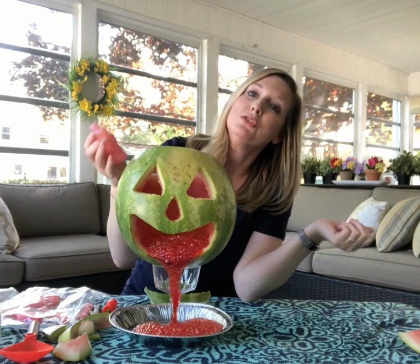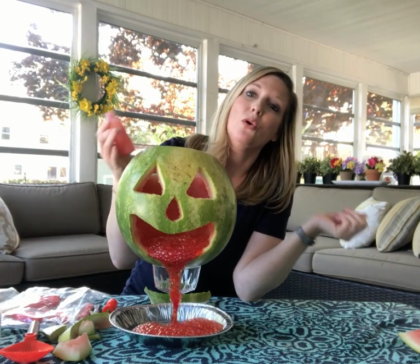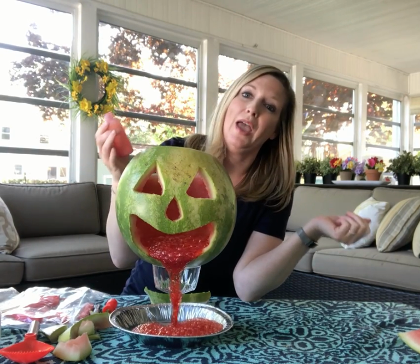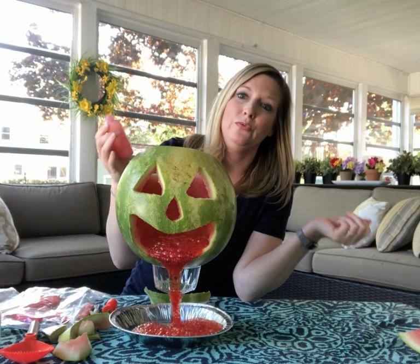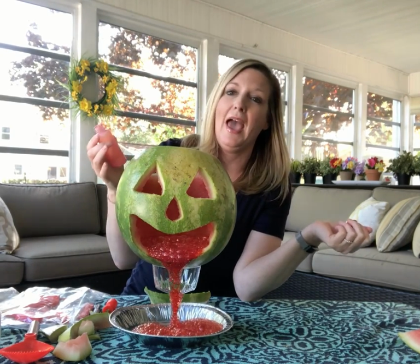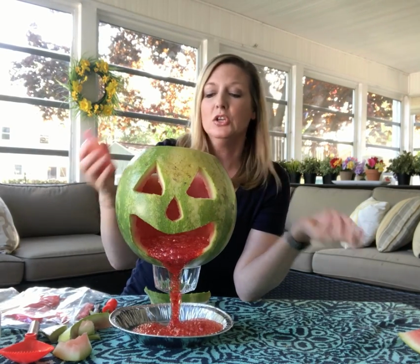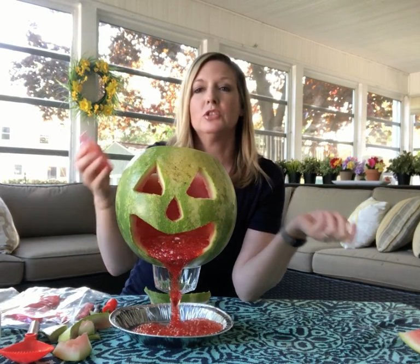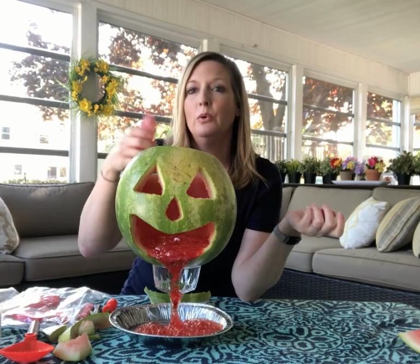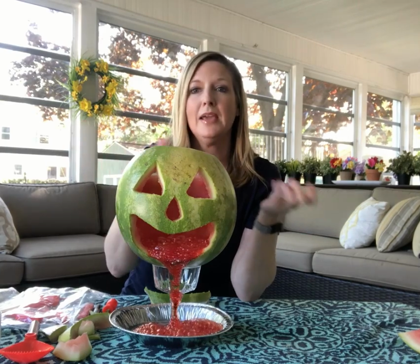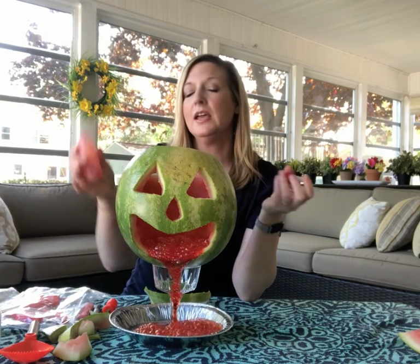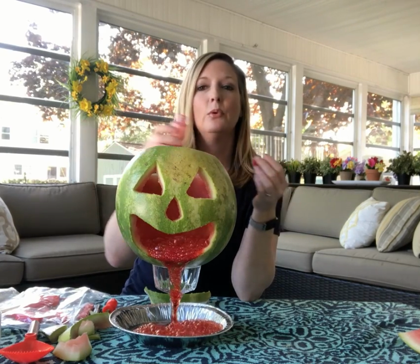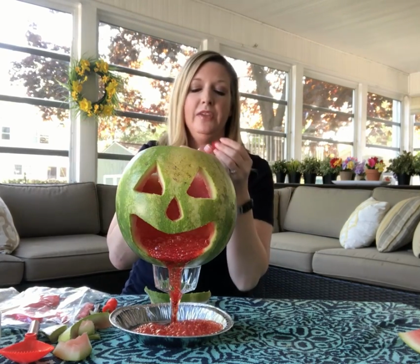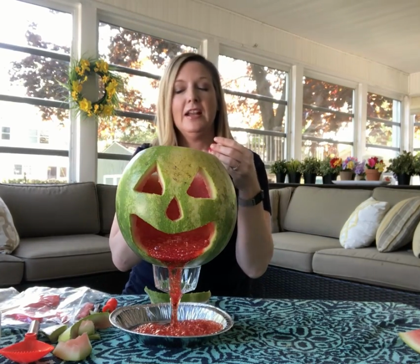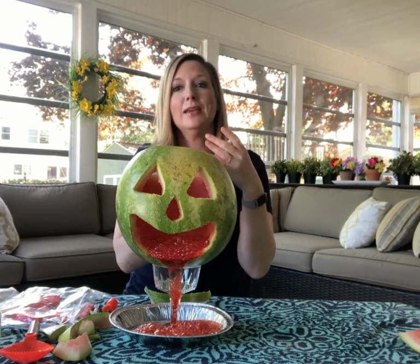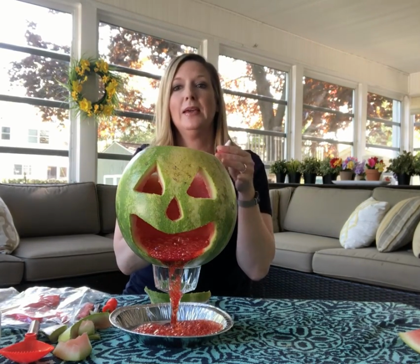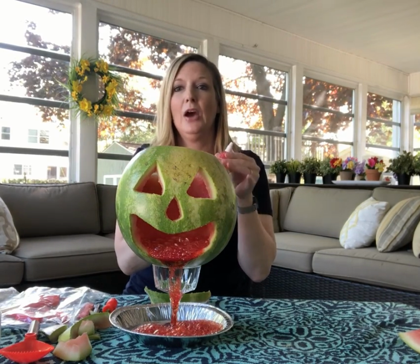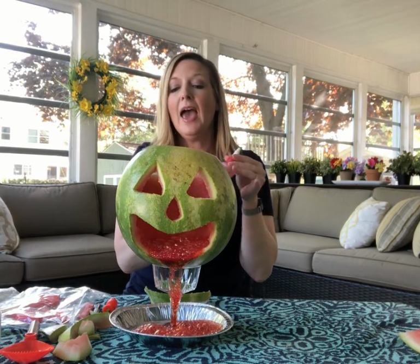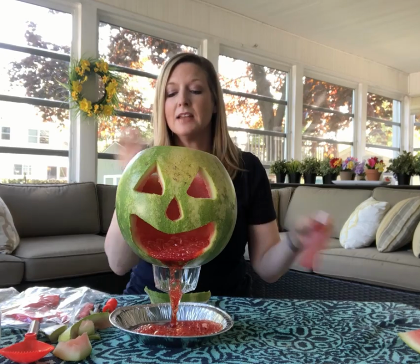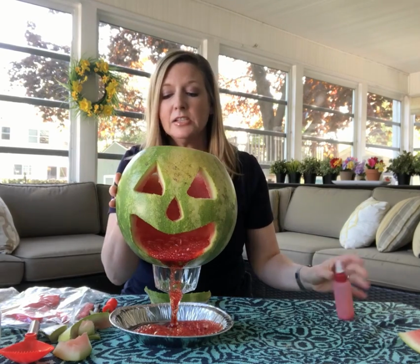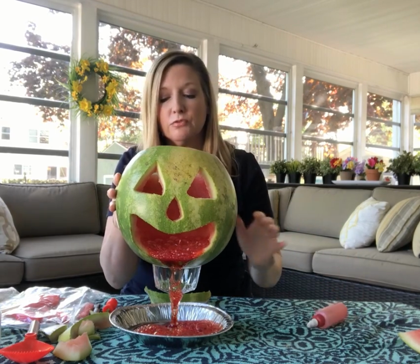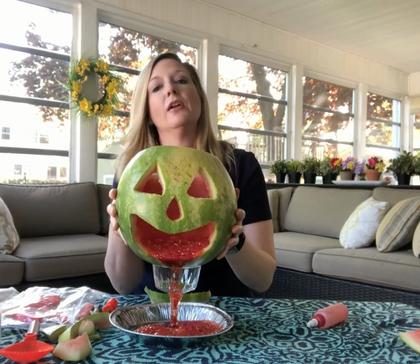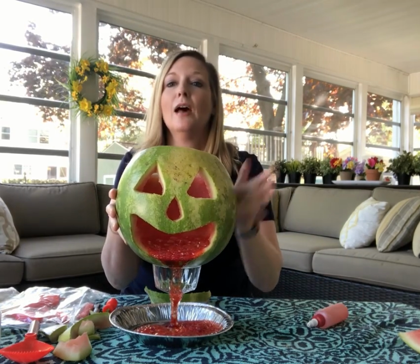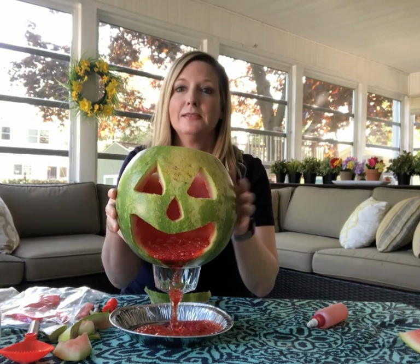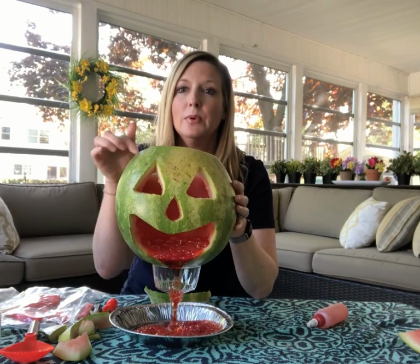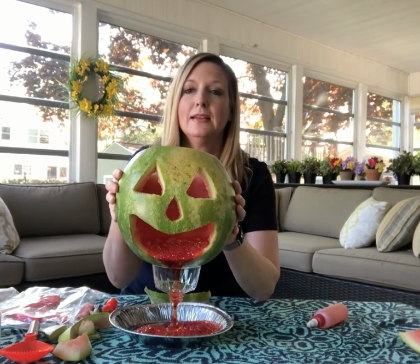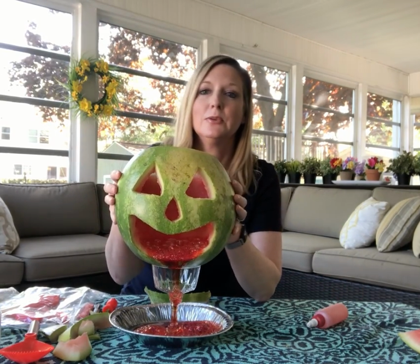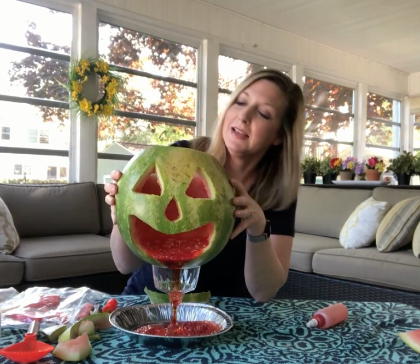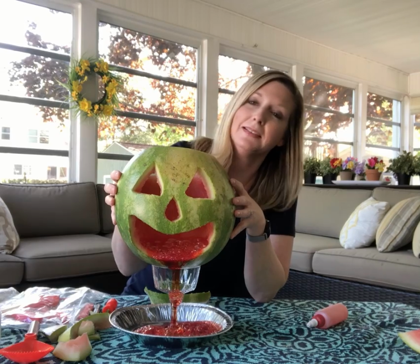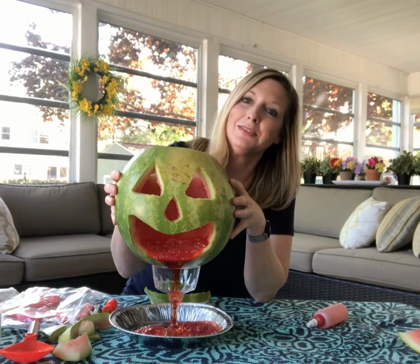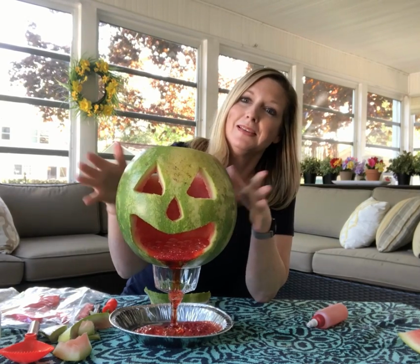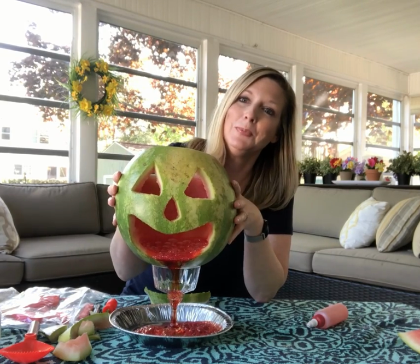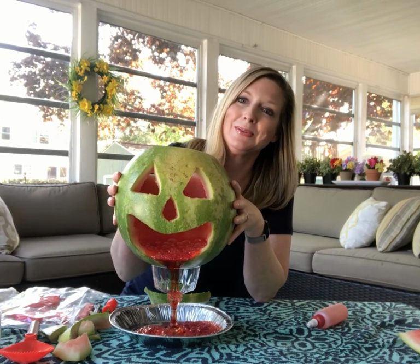You can do this over and over again. Just put more baking soda in and pour more vinegar in and it'll keep going and going. And I'll just rinse this right off and put it outside with a light in it too as a lantern, so it can still be used.